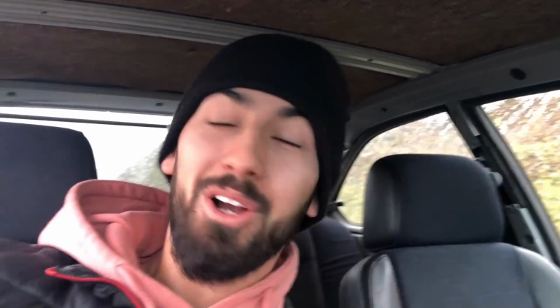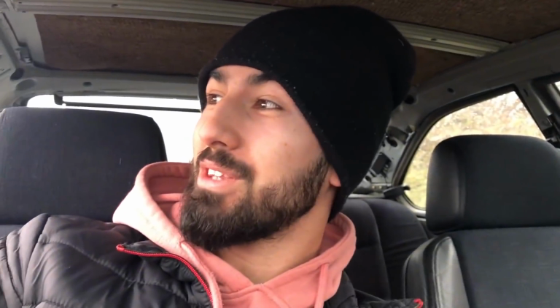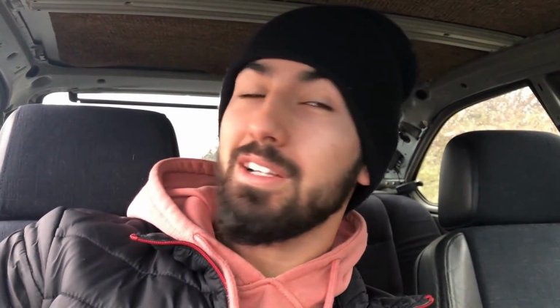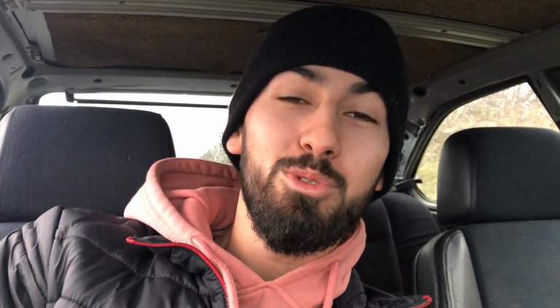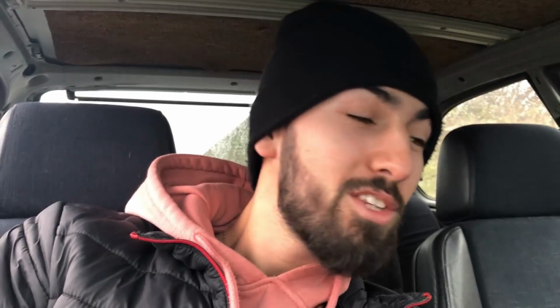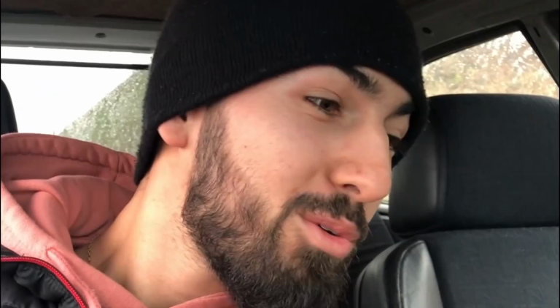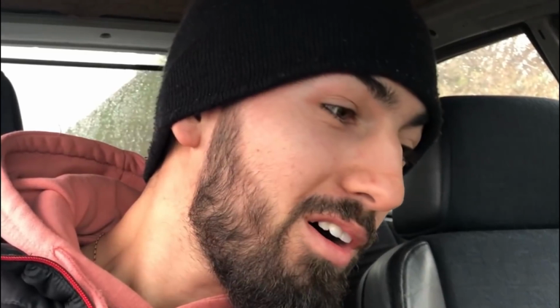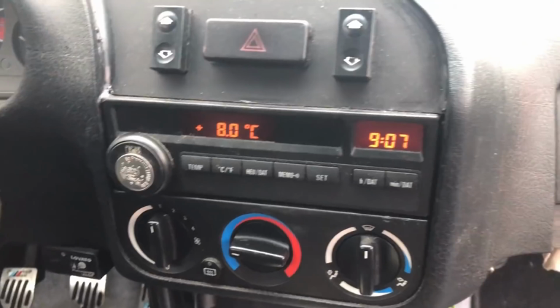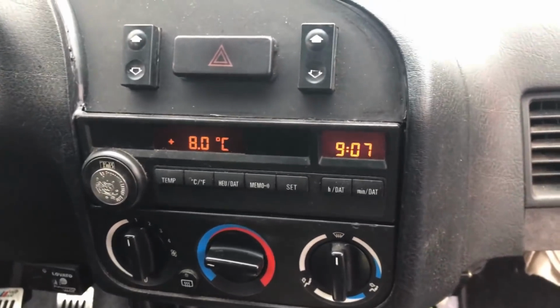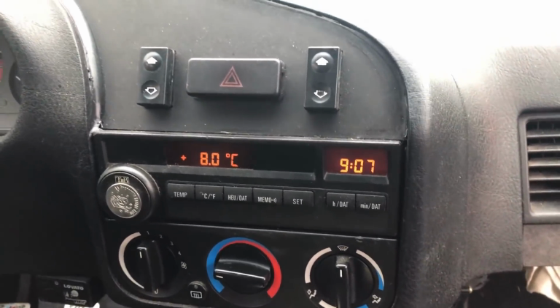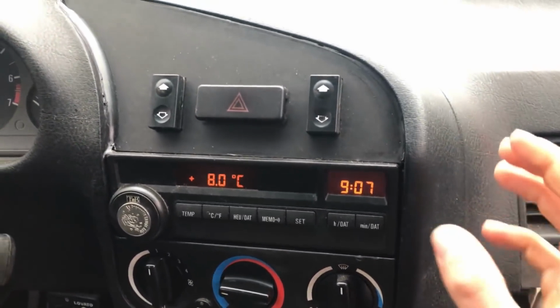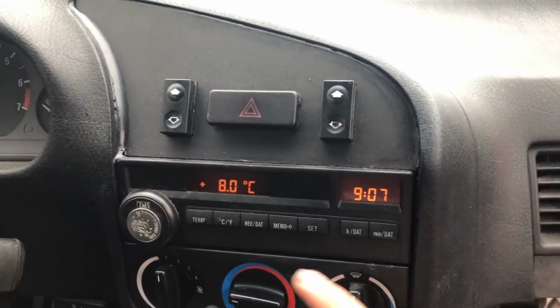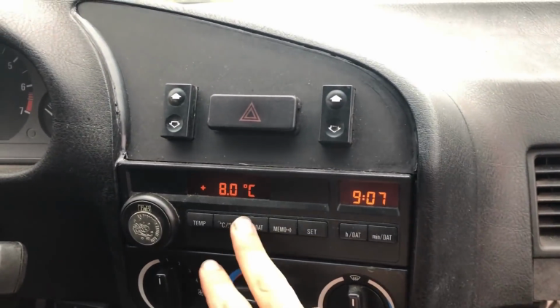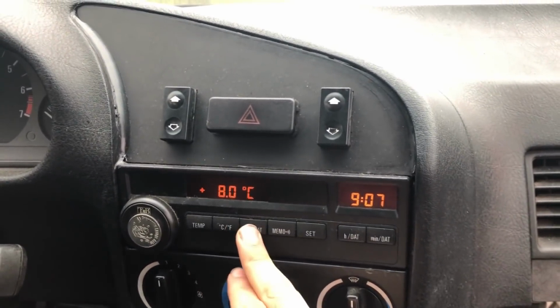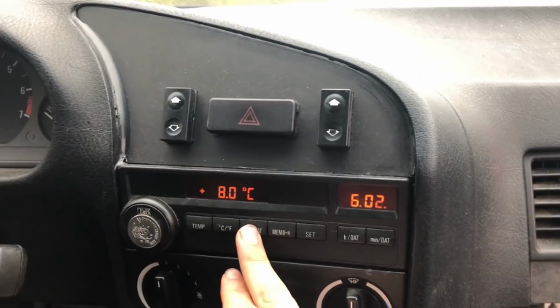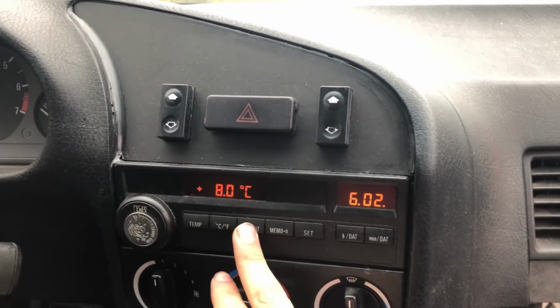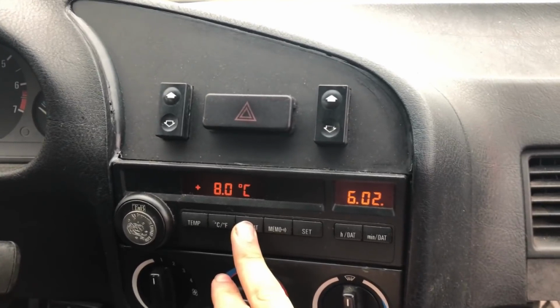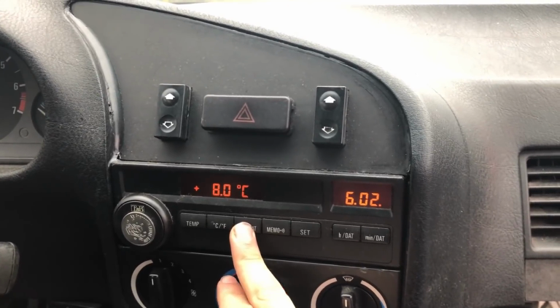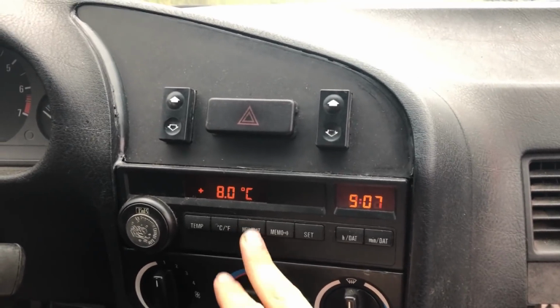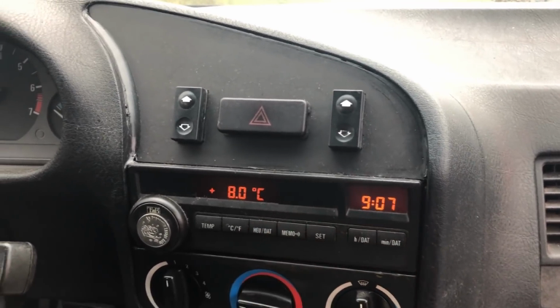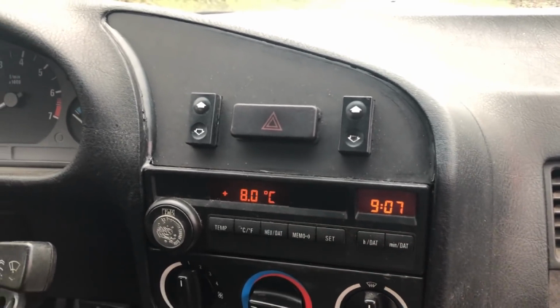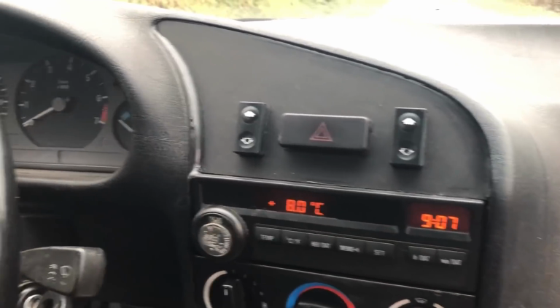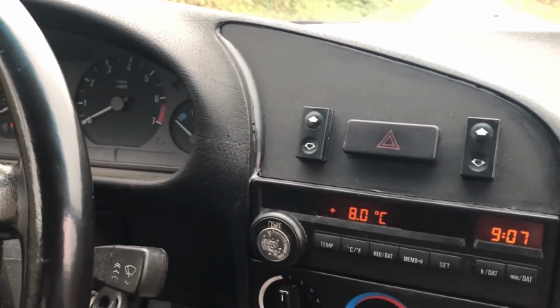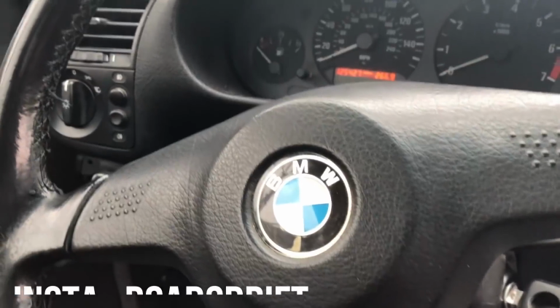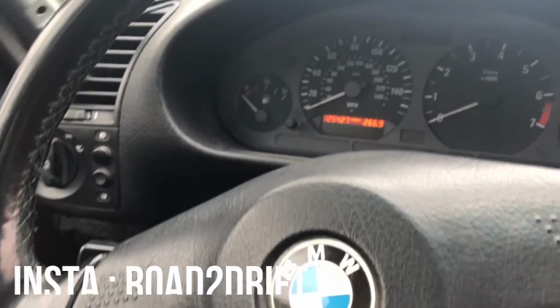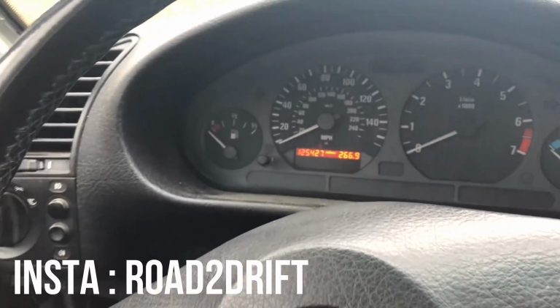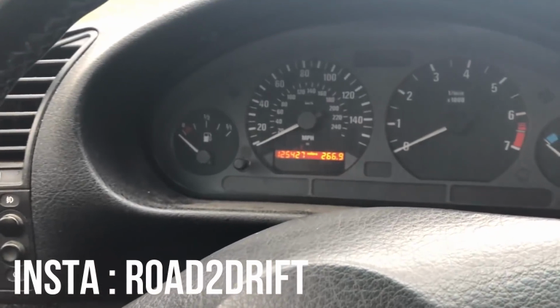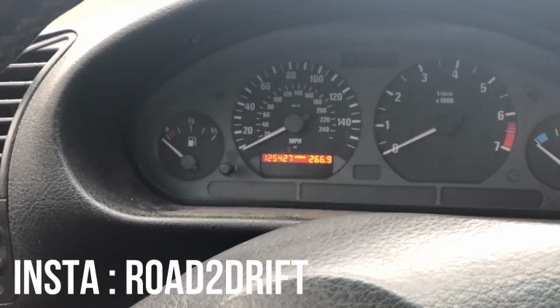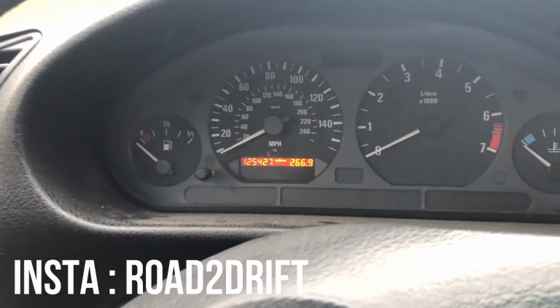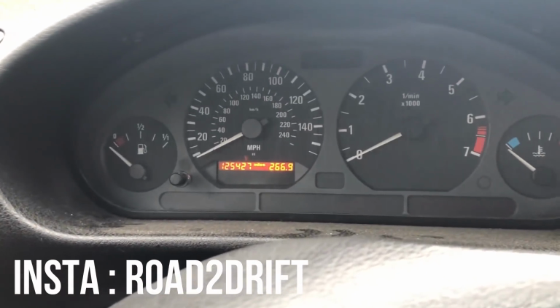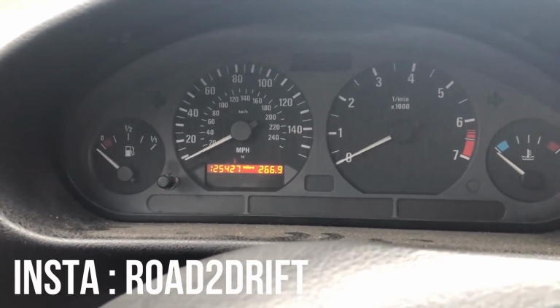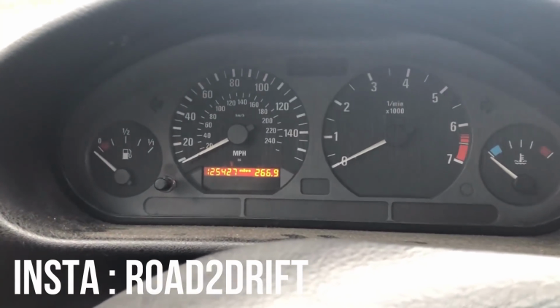I wasn't expecting that — 8 degrees, 9h07 — everything works, the time and date are up to date, it's really incredible. And on Instagram, you were many to say 'the 125,000 km, it's like new.' Here you can see much better than on Instagram.